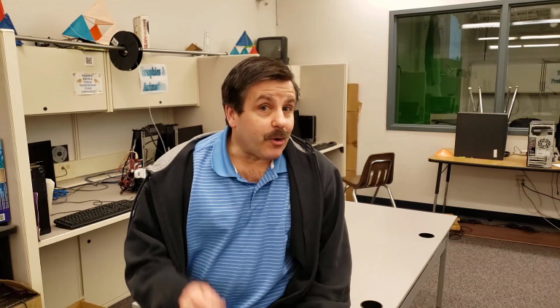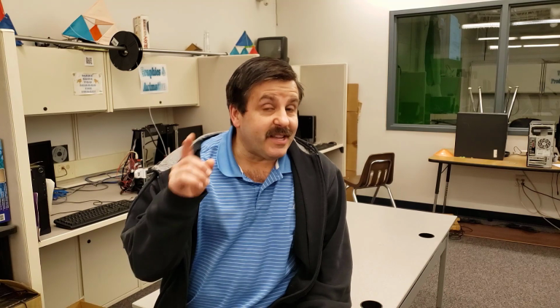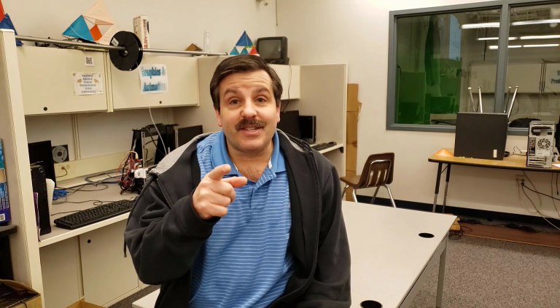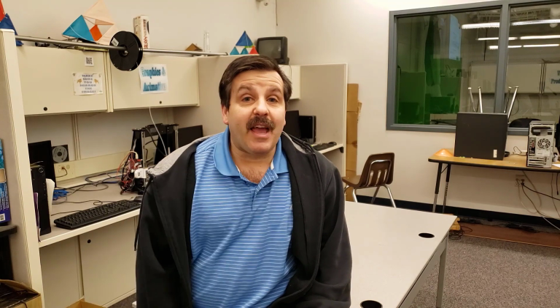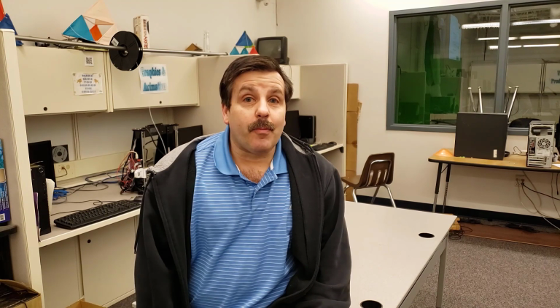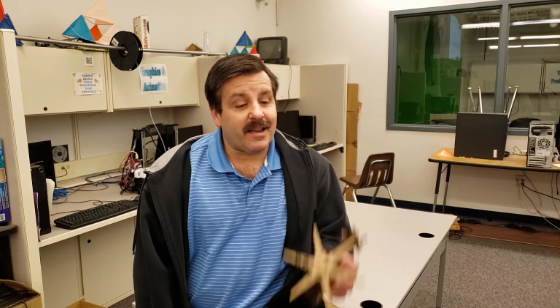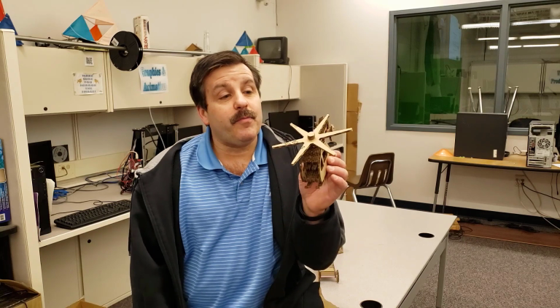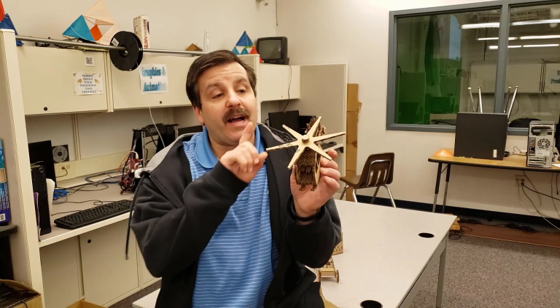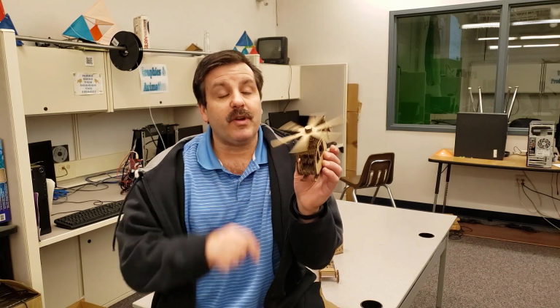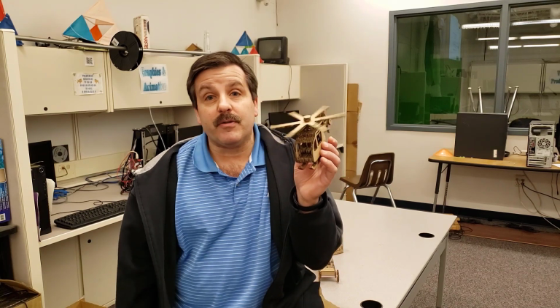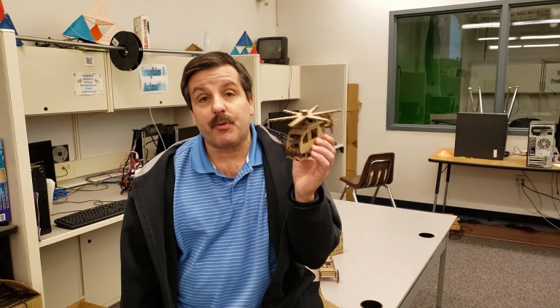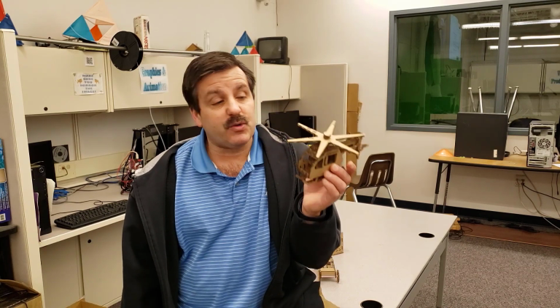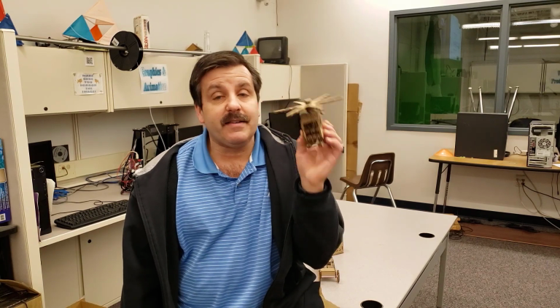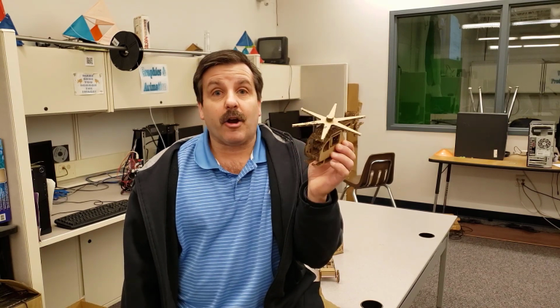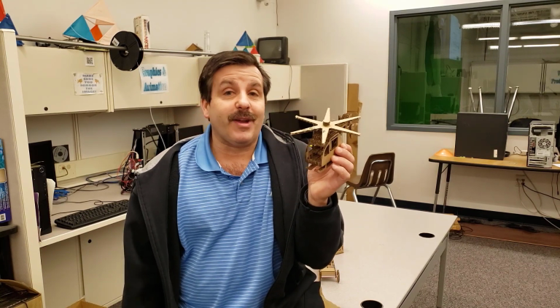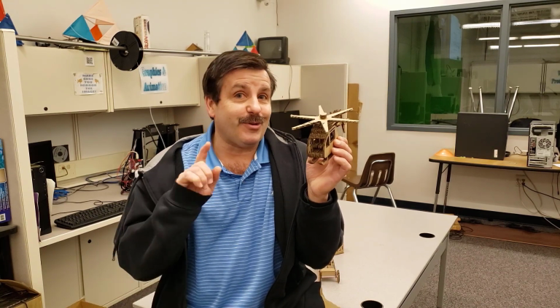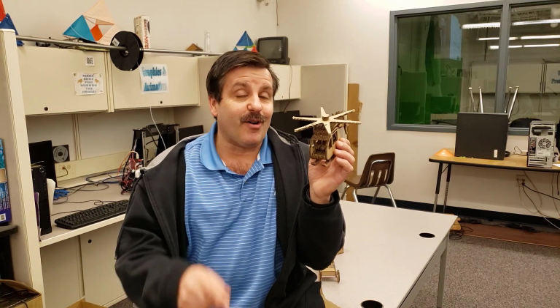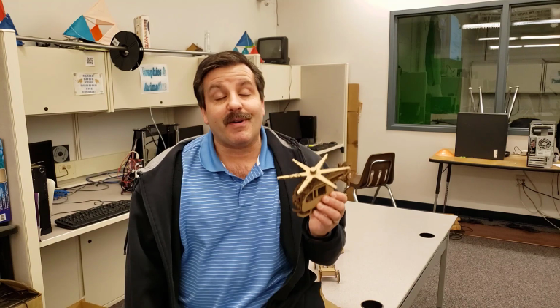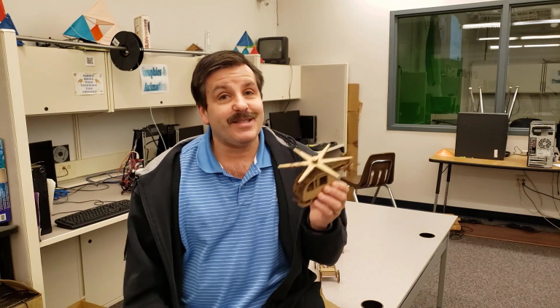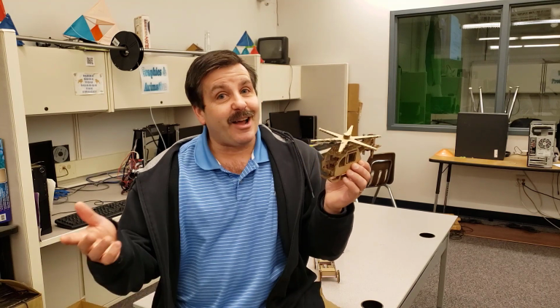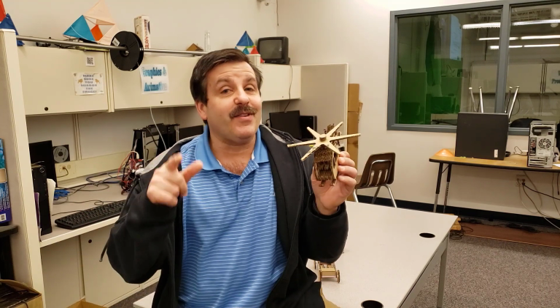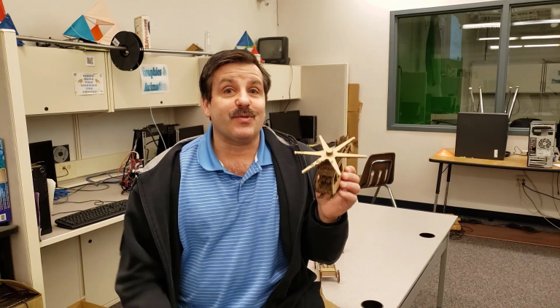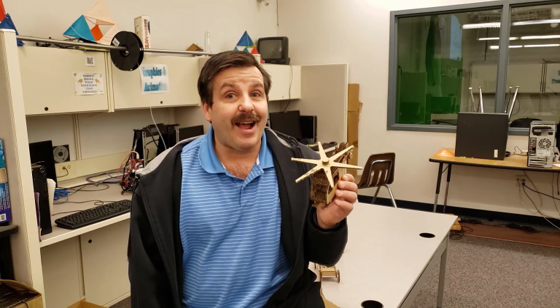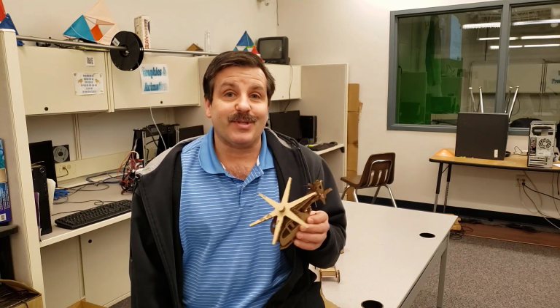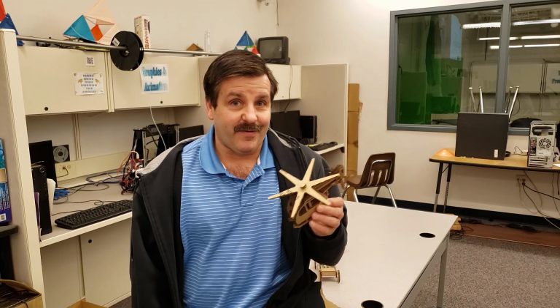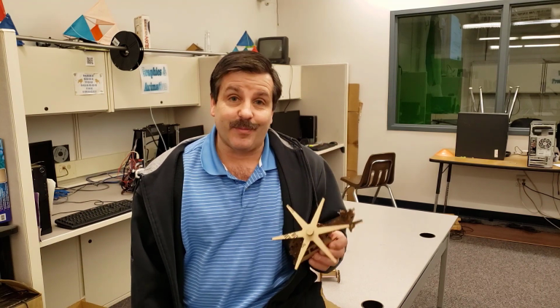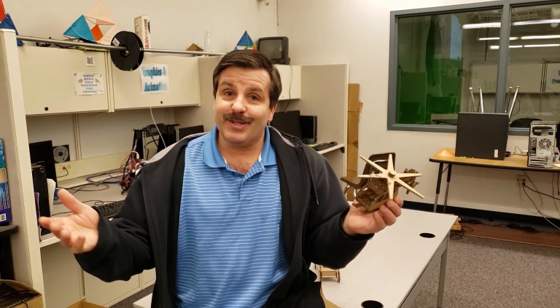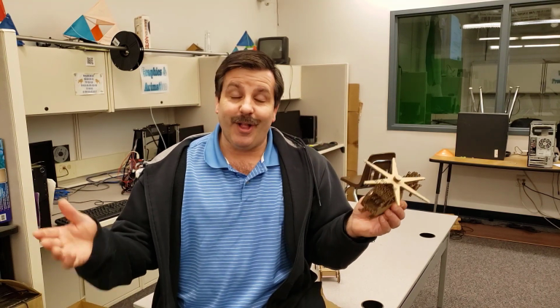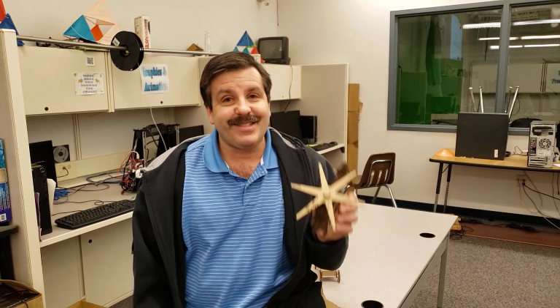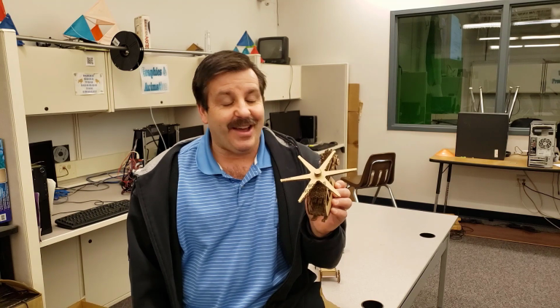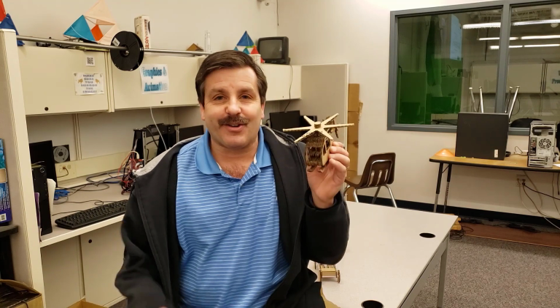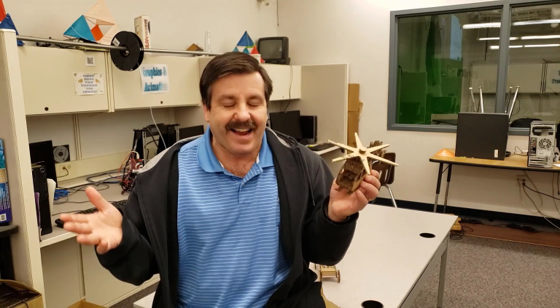Good day friends, it is me HL Montech. If you've been watching, we have been doing some pretty sweet cardboard creation using the Glowforge. Now I'm going to give you a sweet time lapse of the assembly. So let's get cracking.